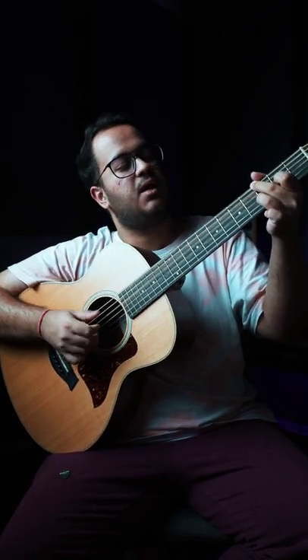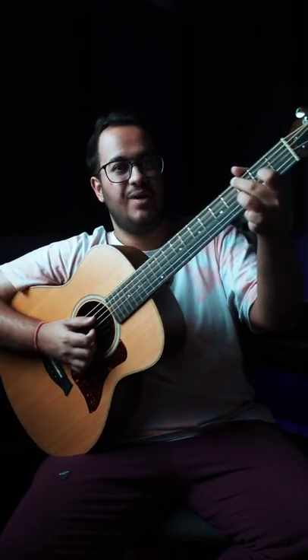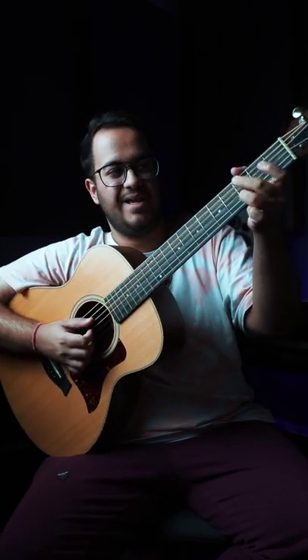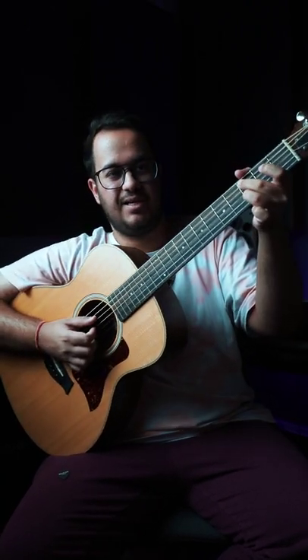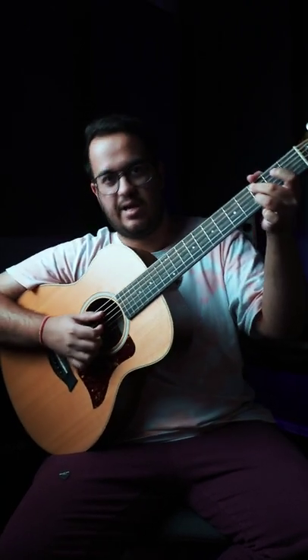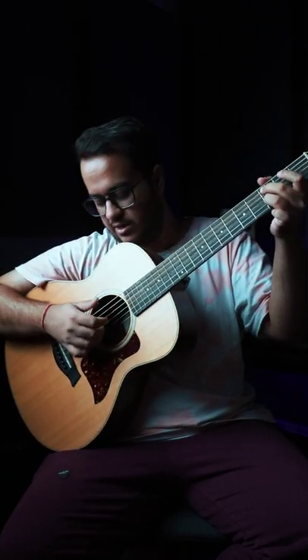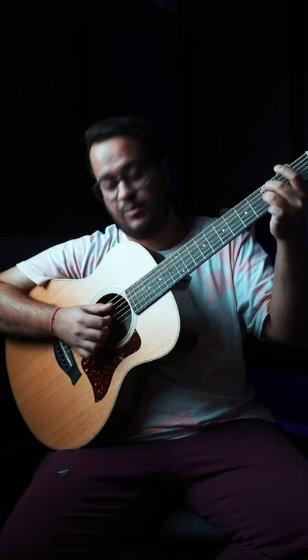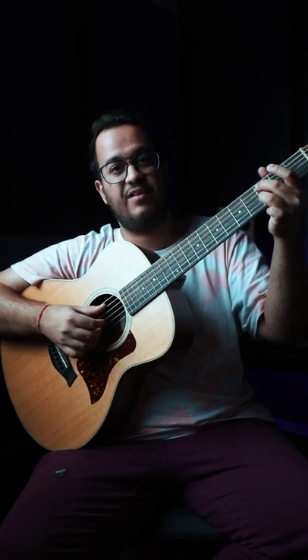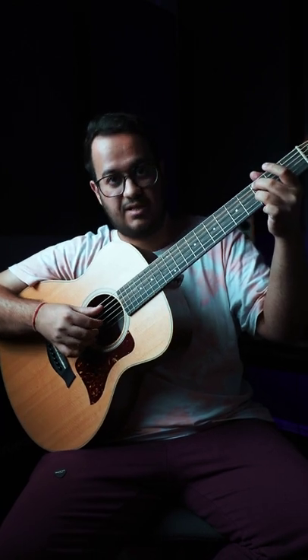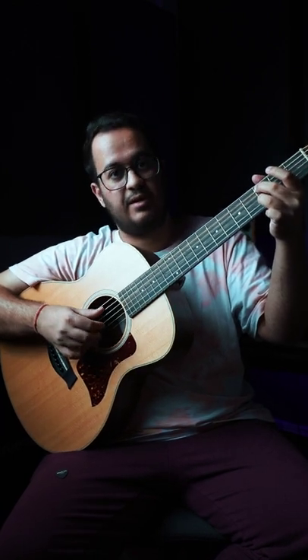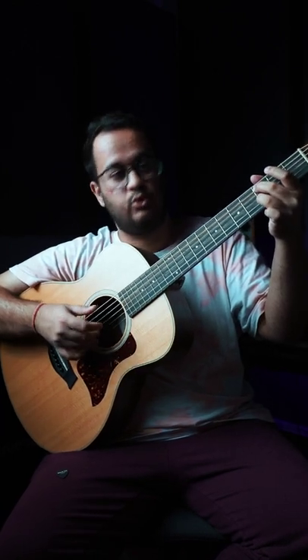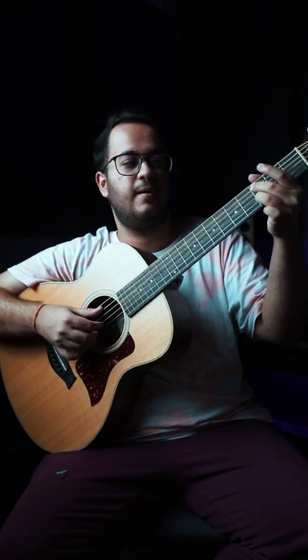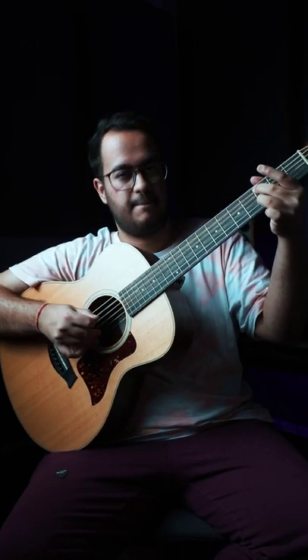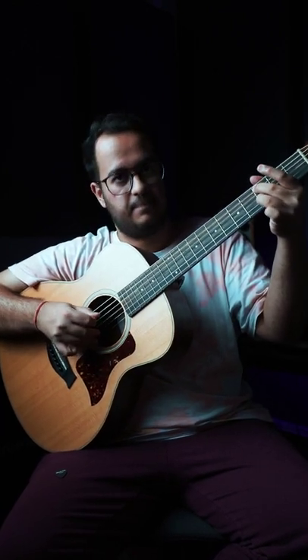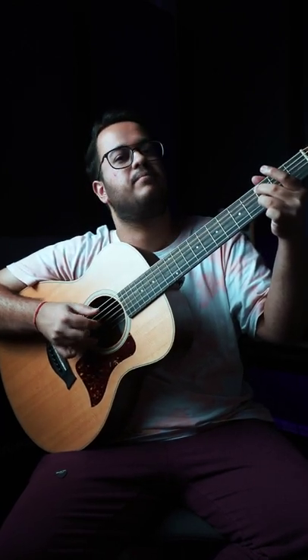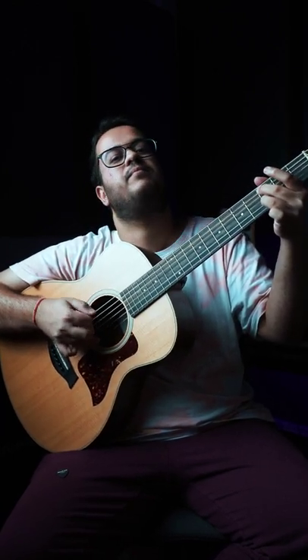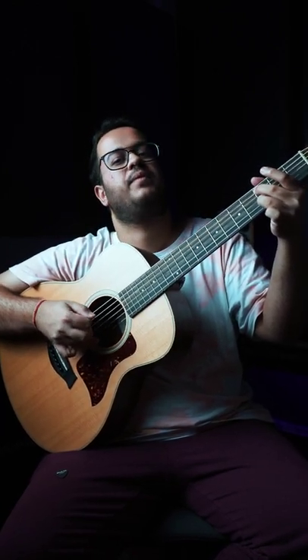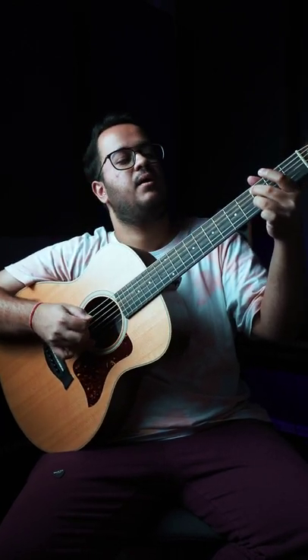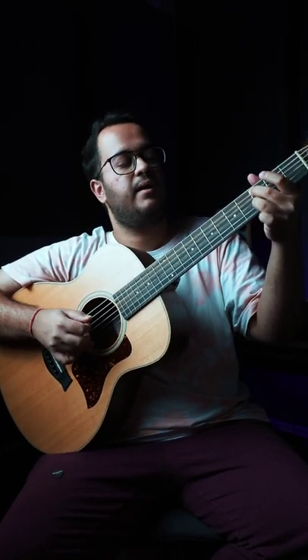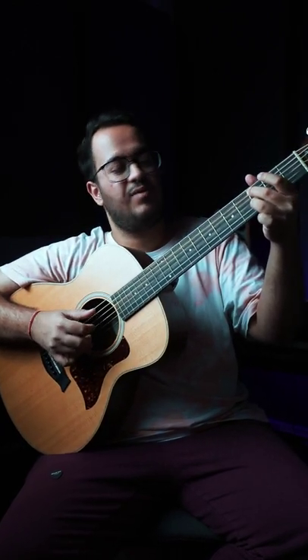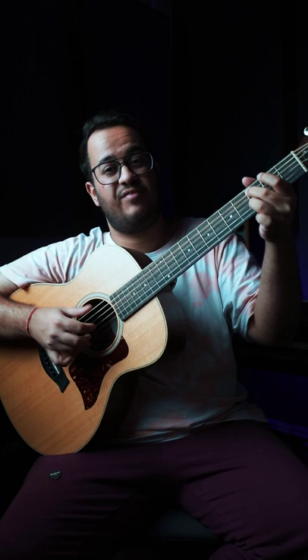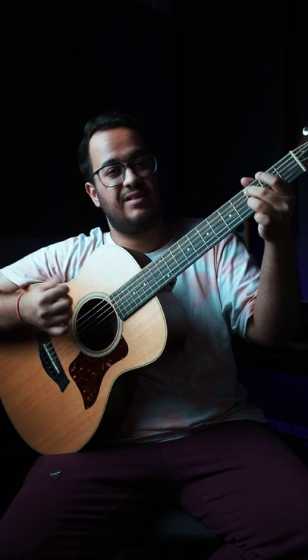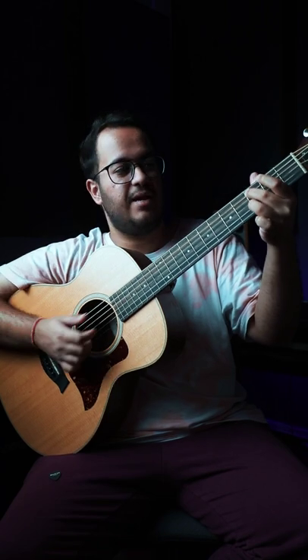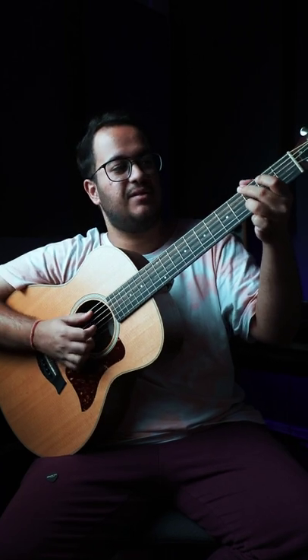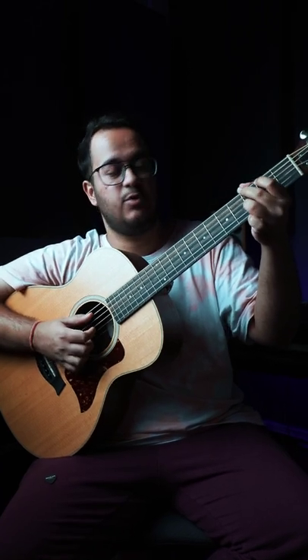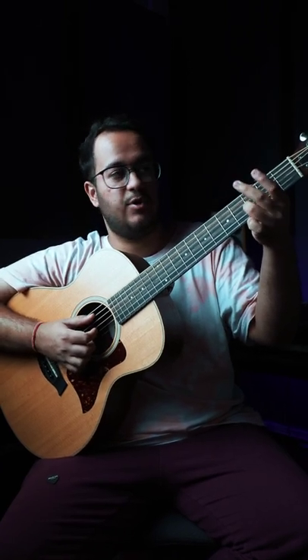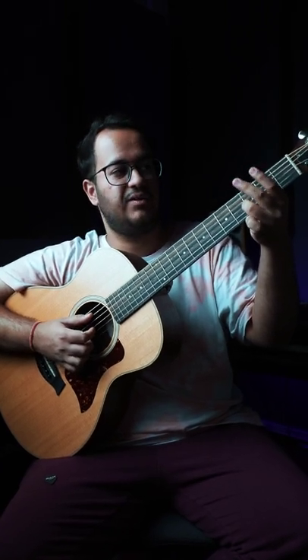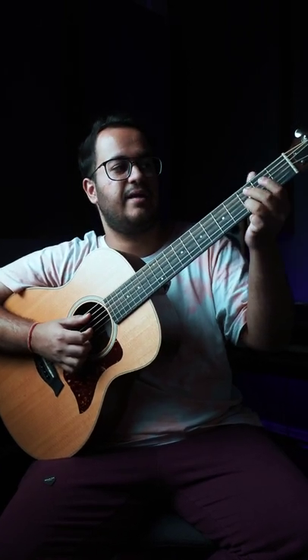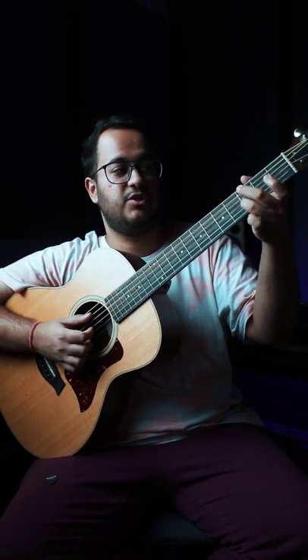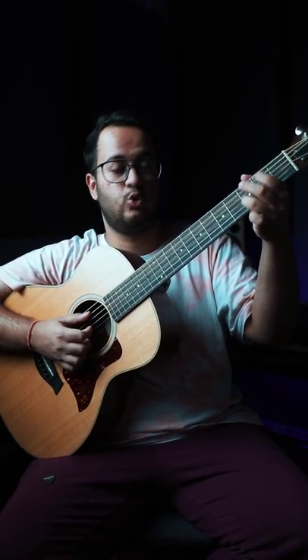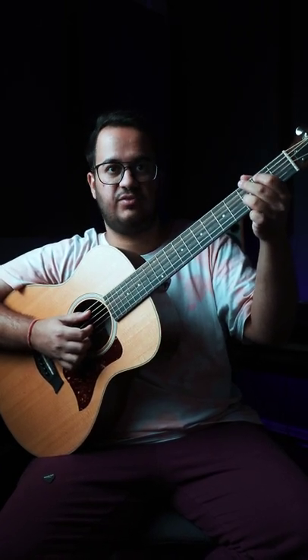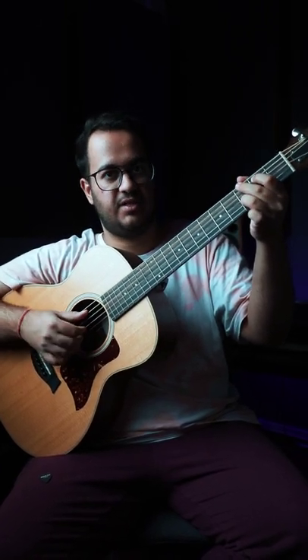Now the middle finger will come down on the 1st string. And now we'll play 5 and 3, and 2, 3. Then we'll play 5 and 3 again, but this time hammer on with the index from 0 to 2 on the 5th string.